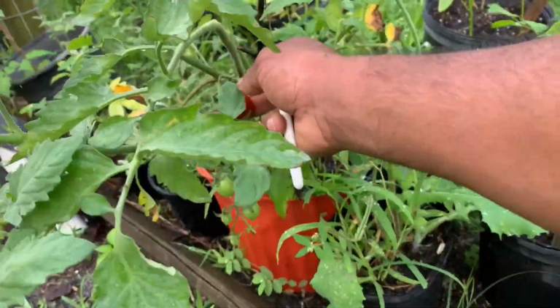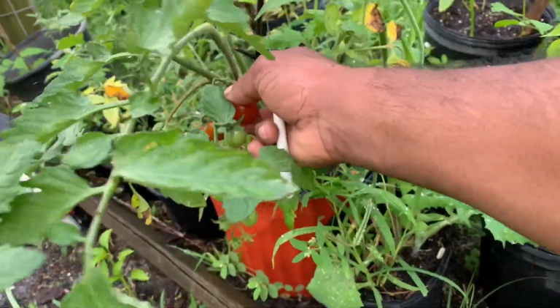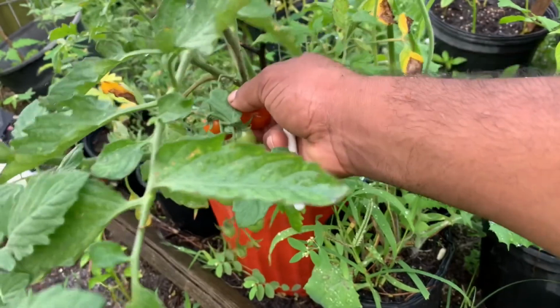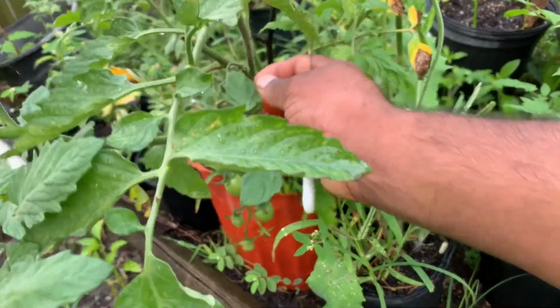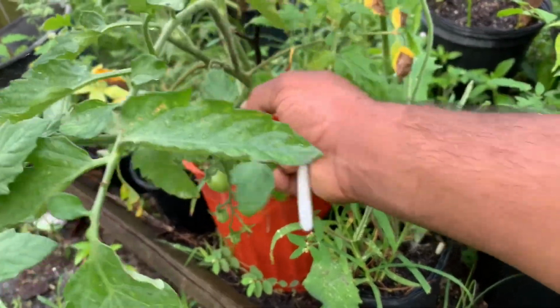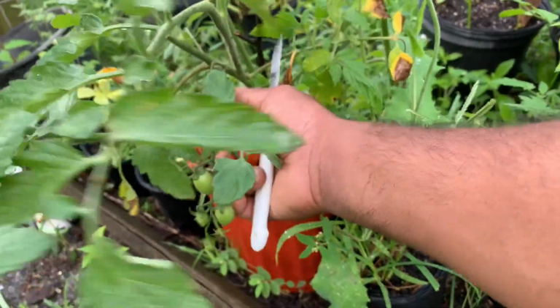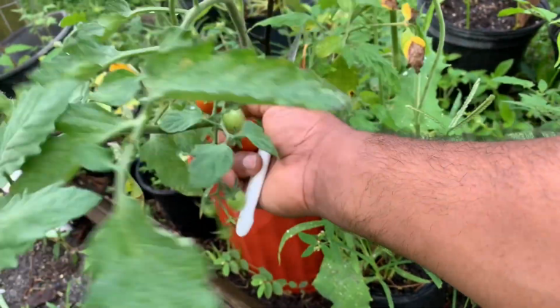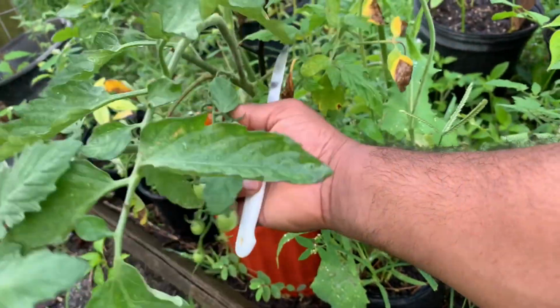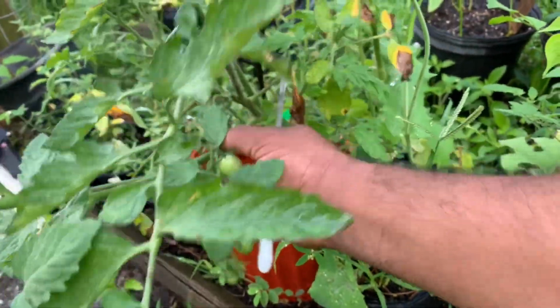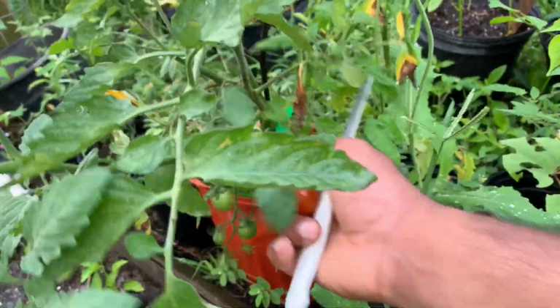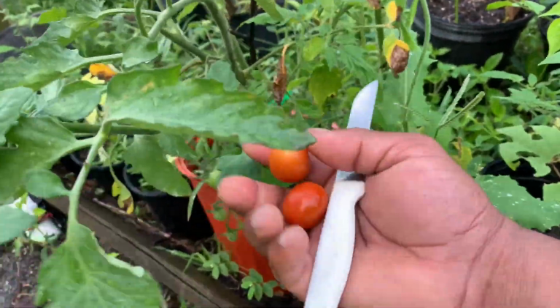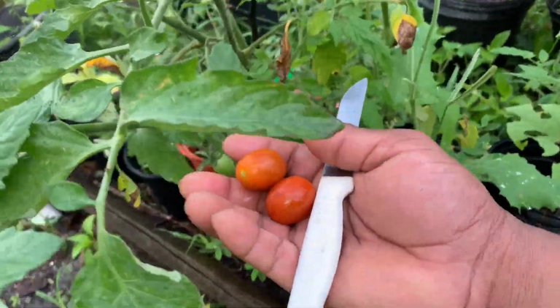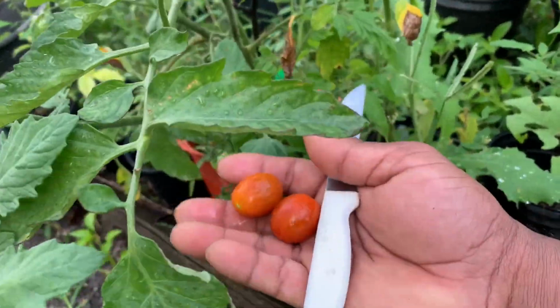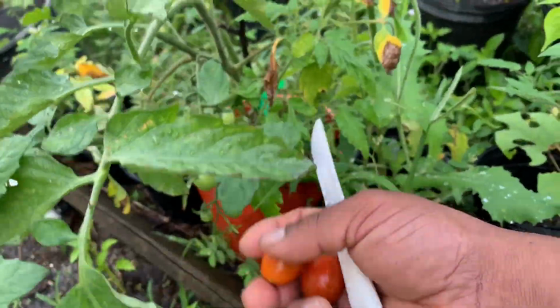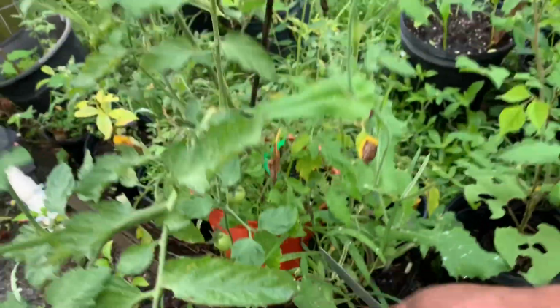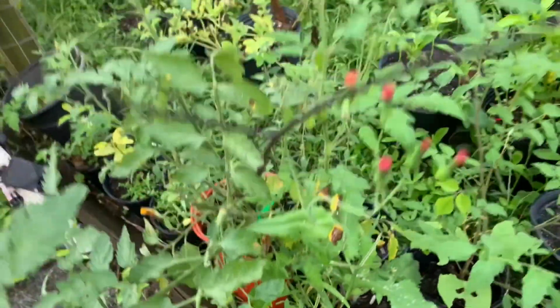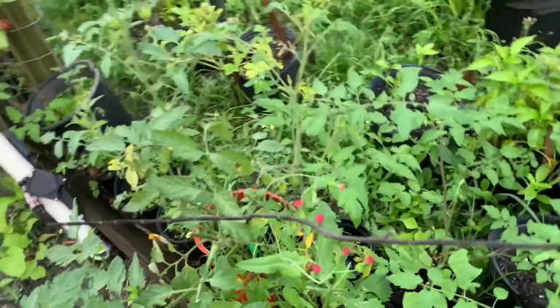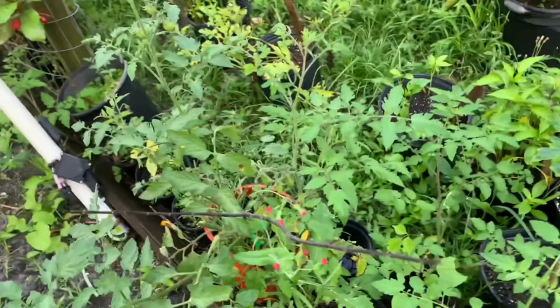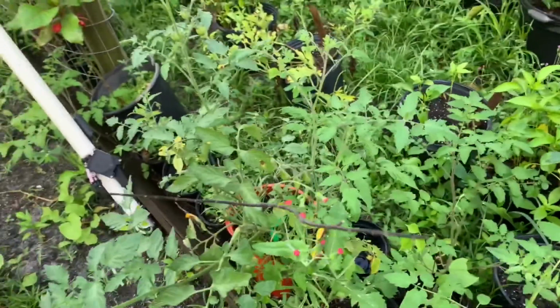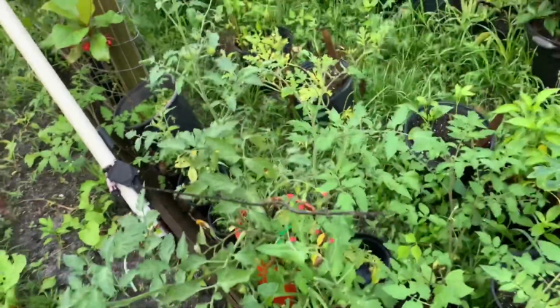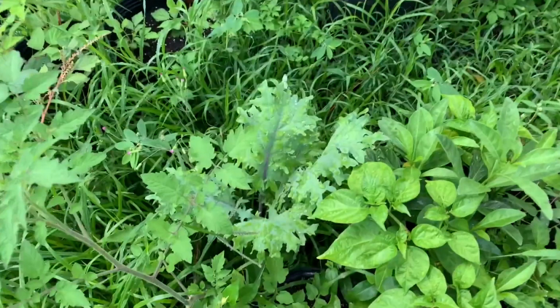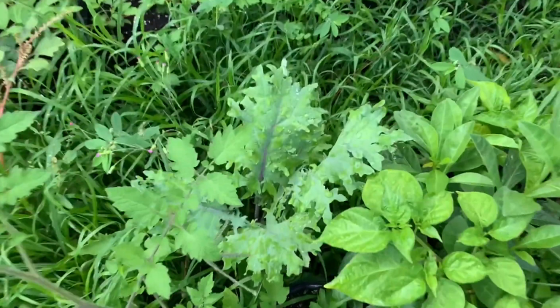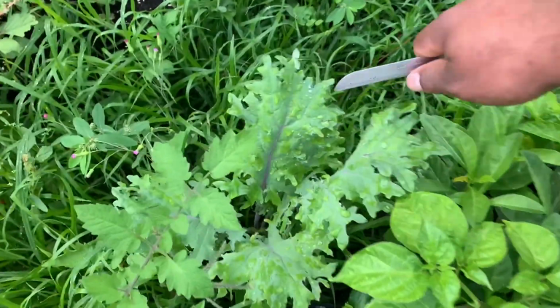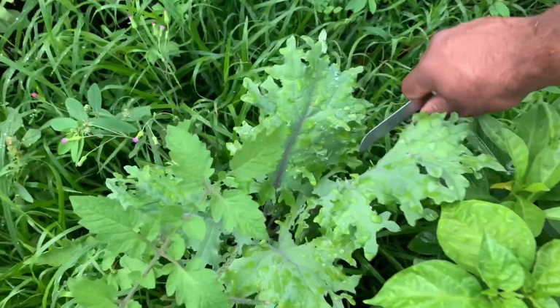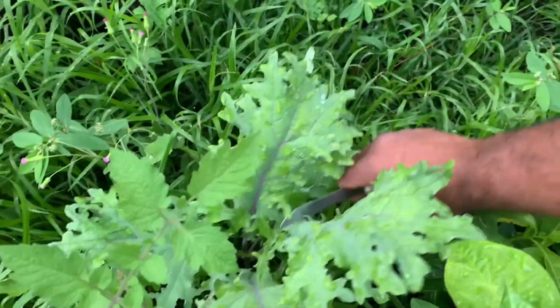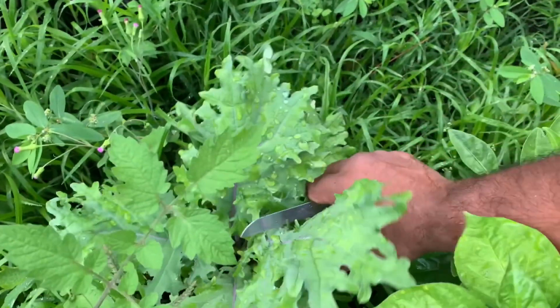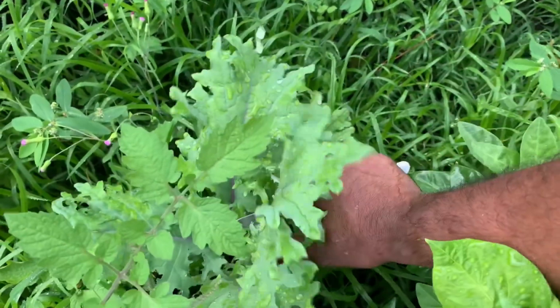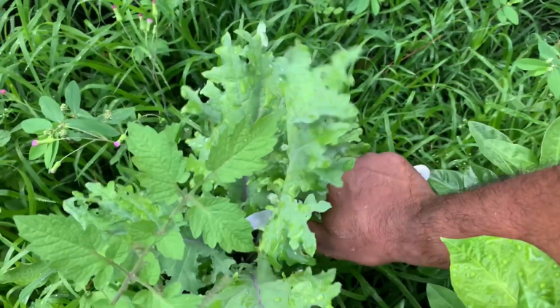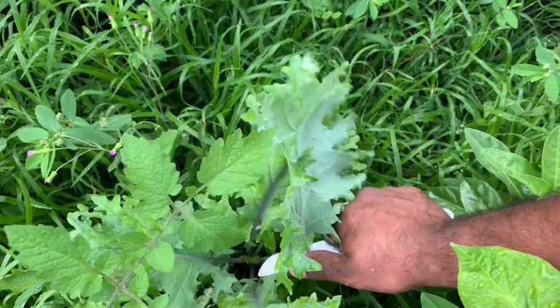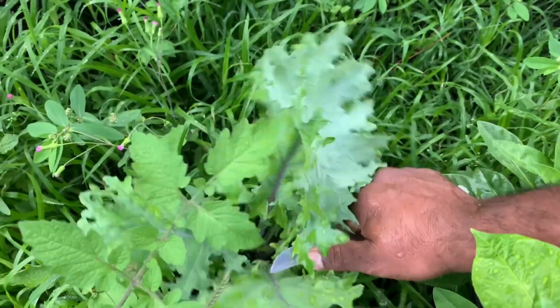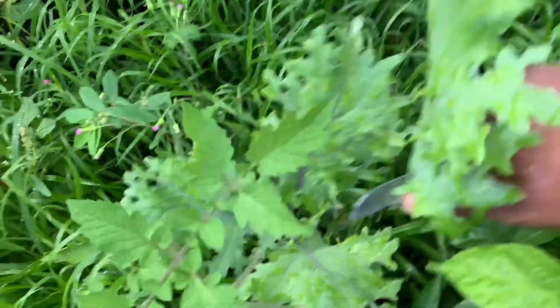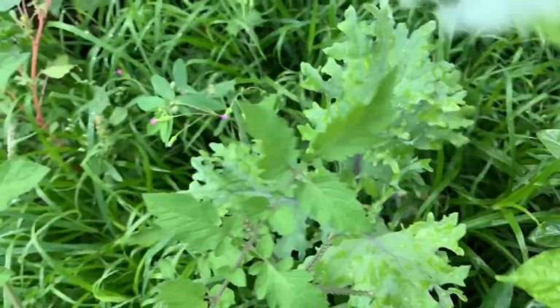I'm getting some tomatoes before the birds get a hold of them. And over here I got some young baby kale.